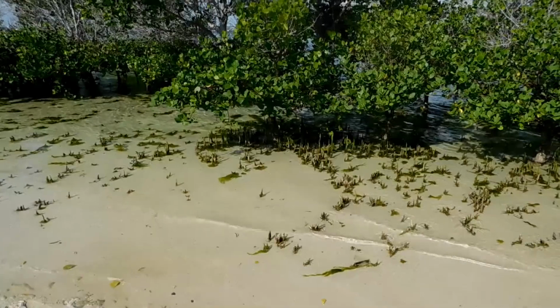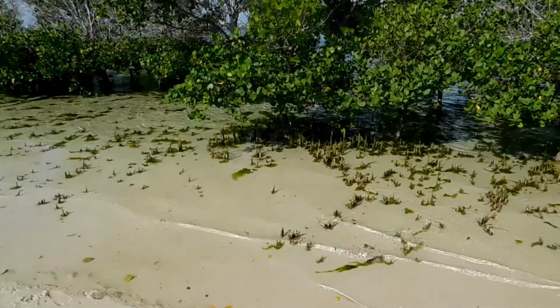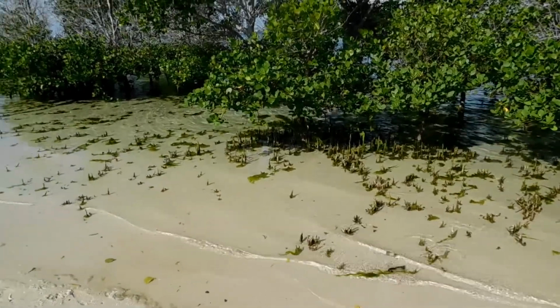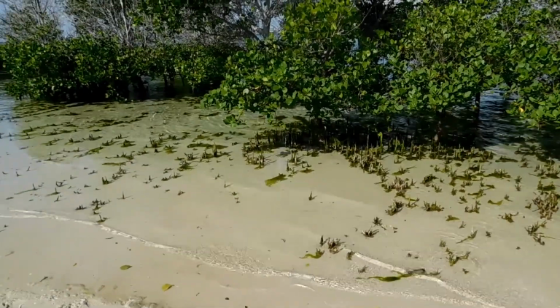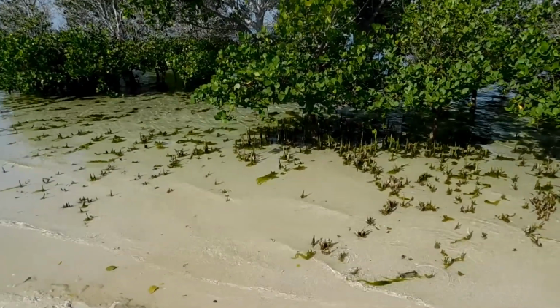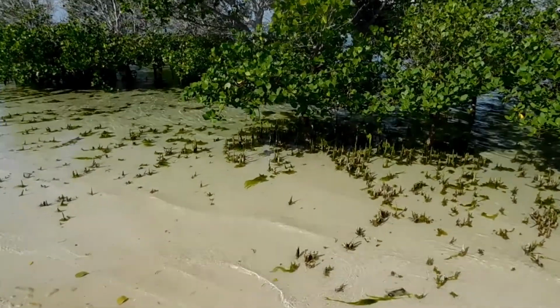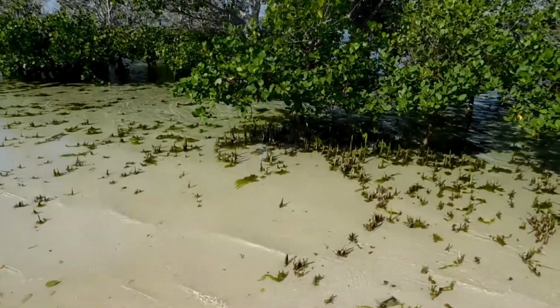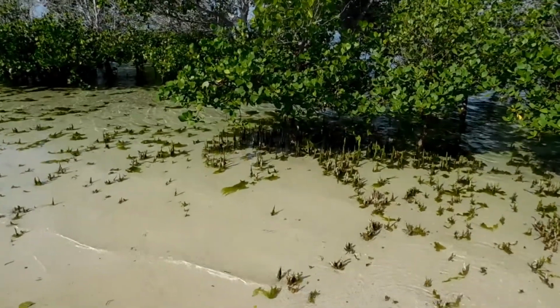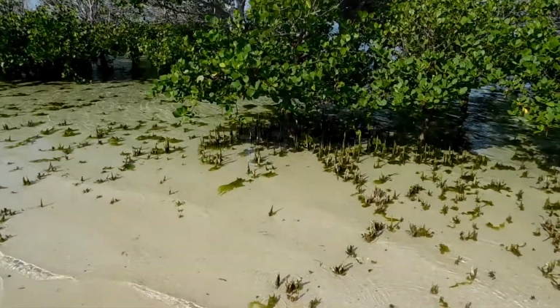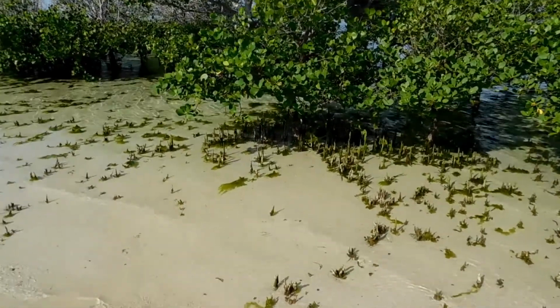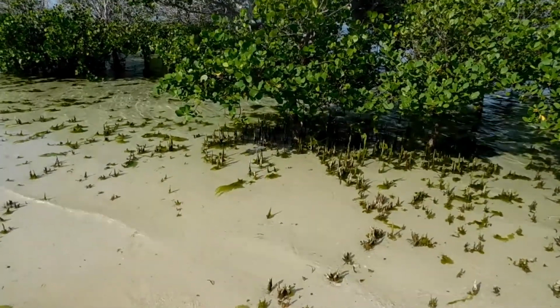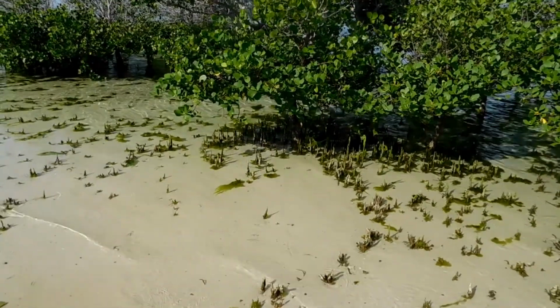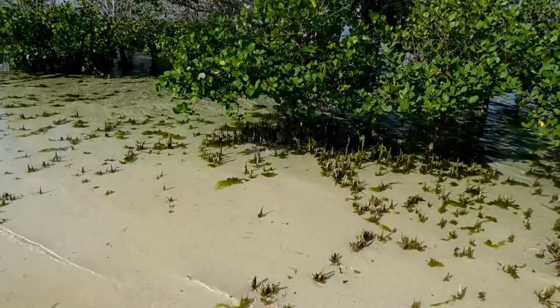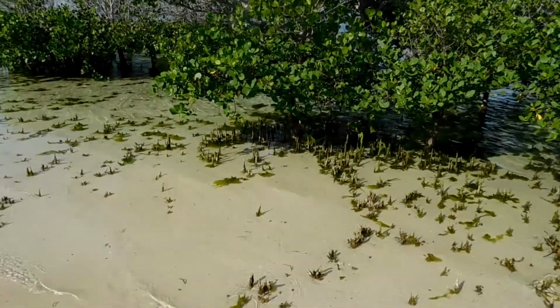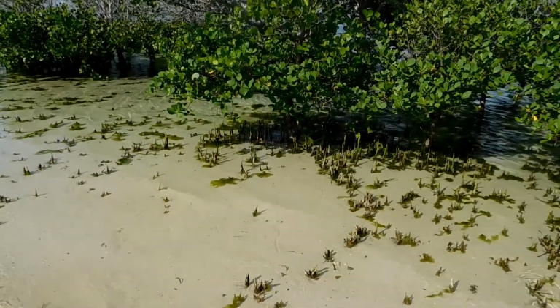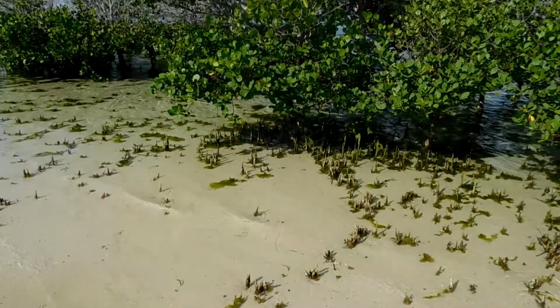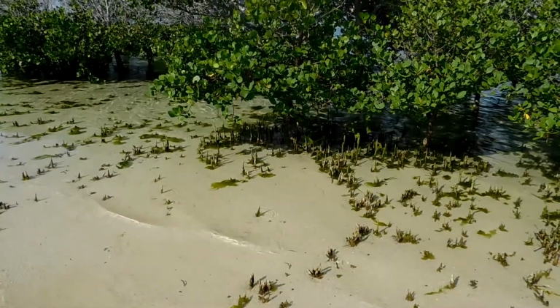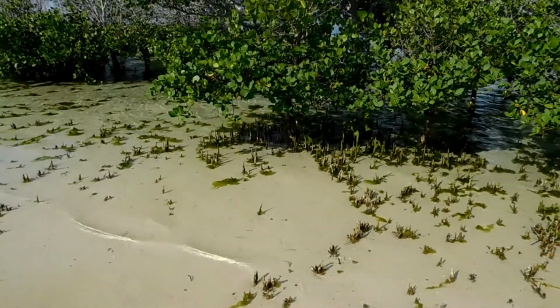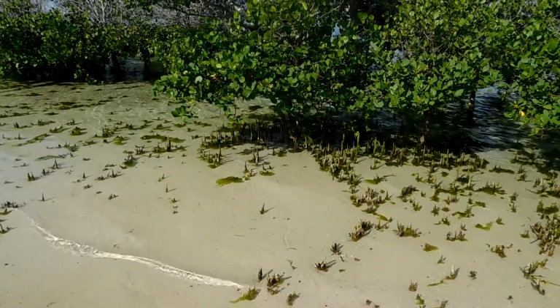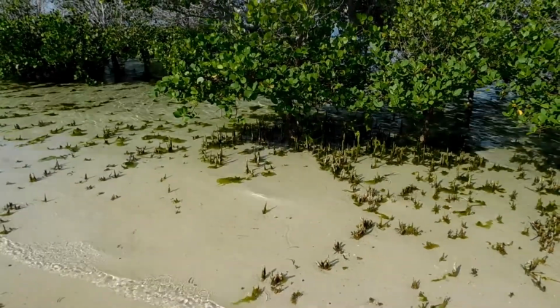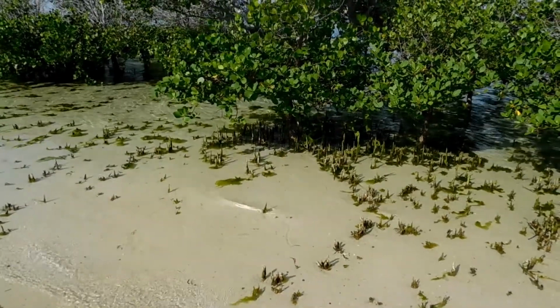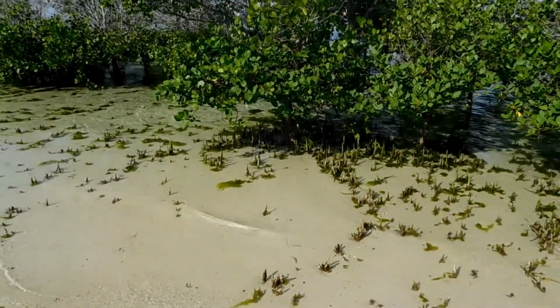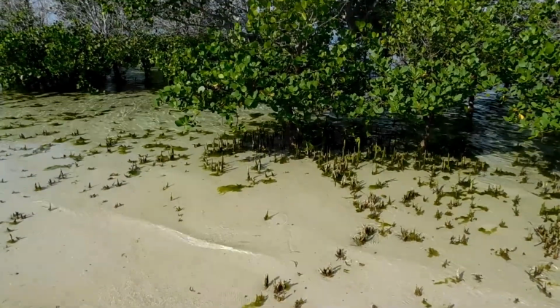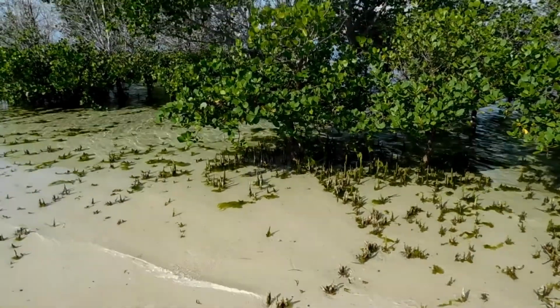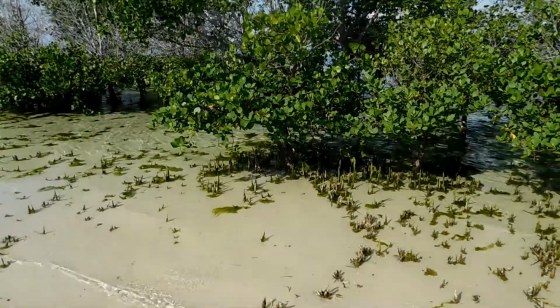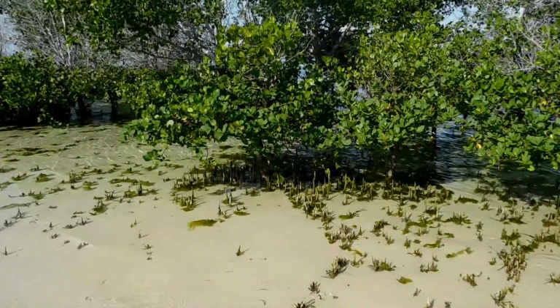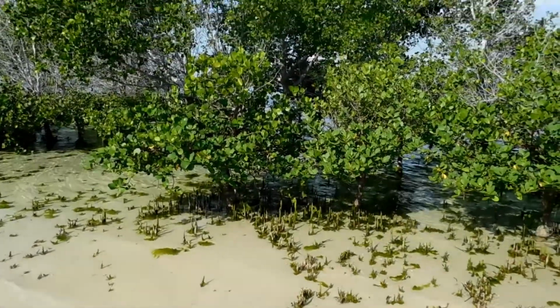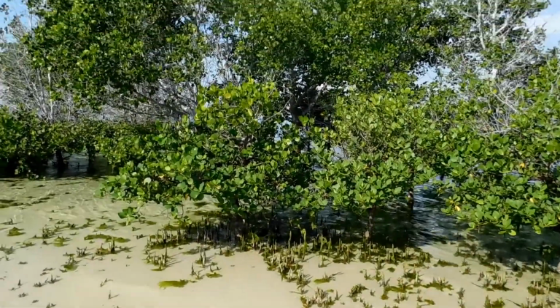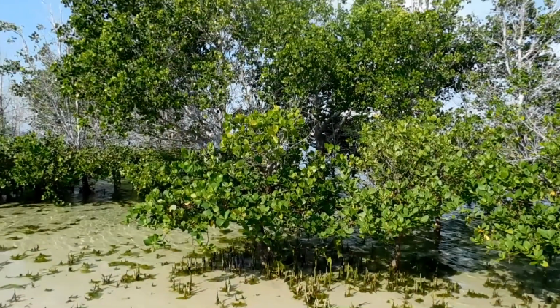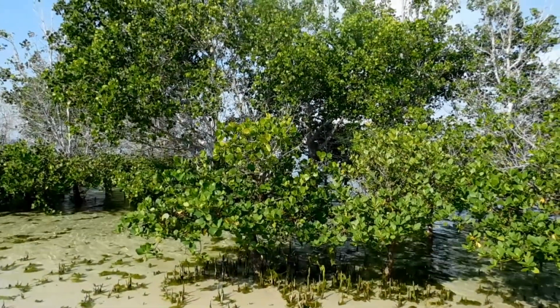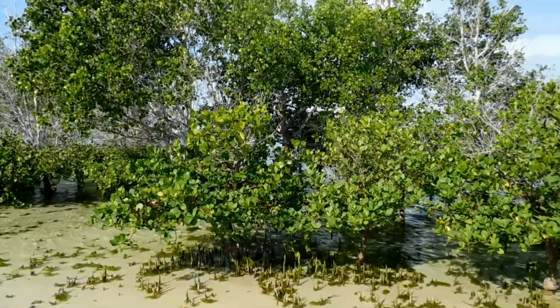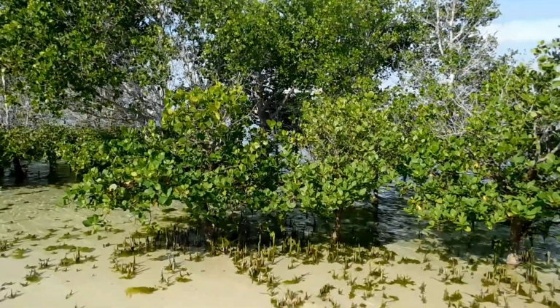Trees on the vanishing island — even though they are mostly submerged during high tide, they still flourish and look very healthy.